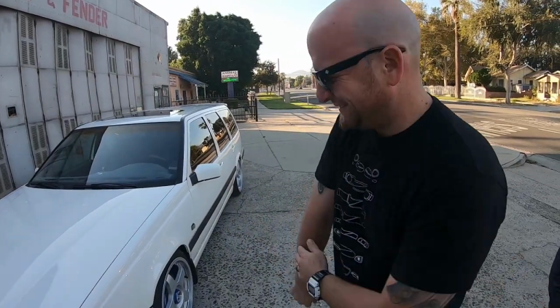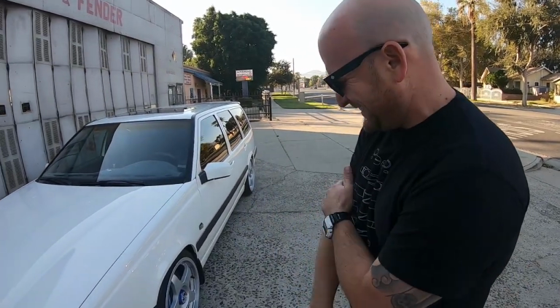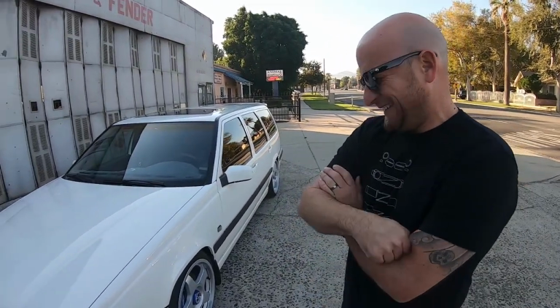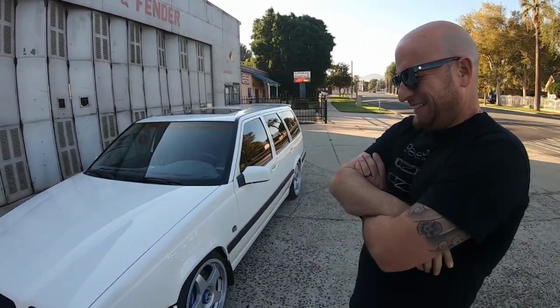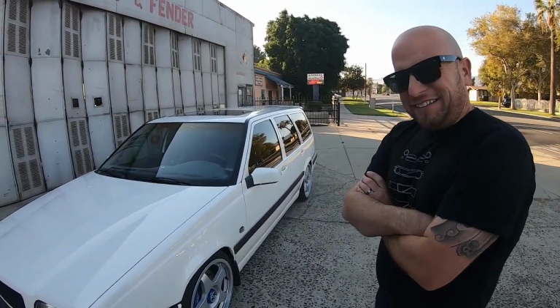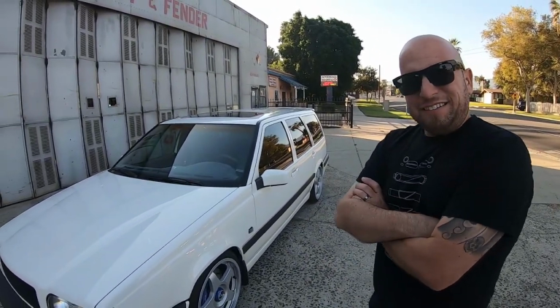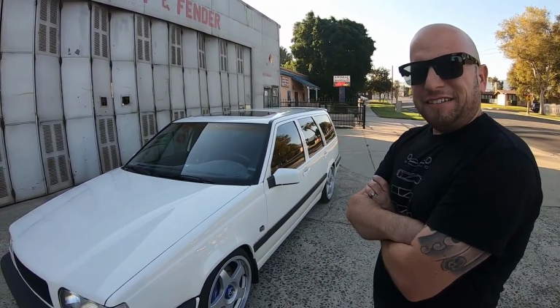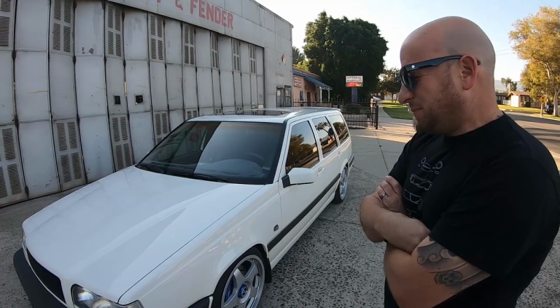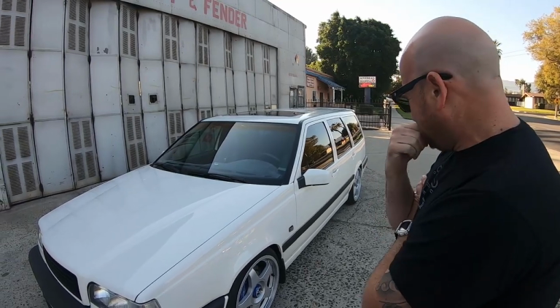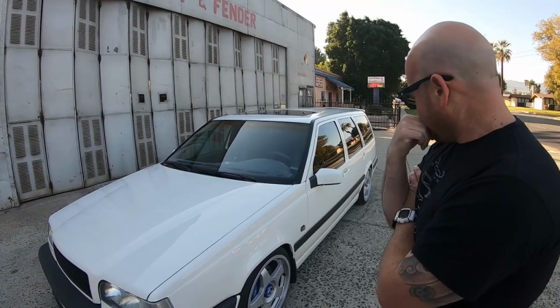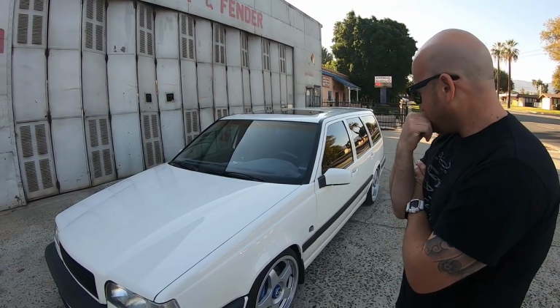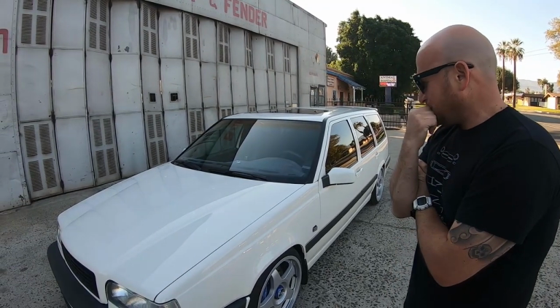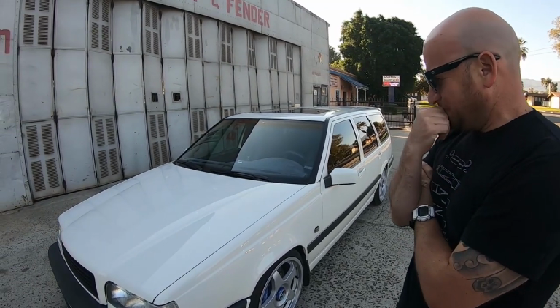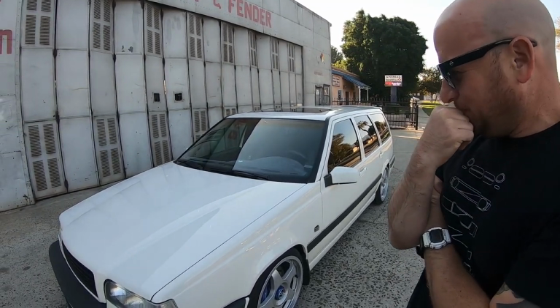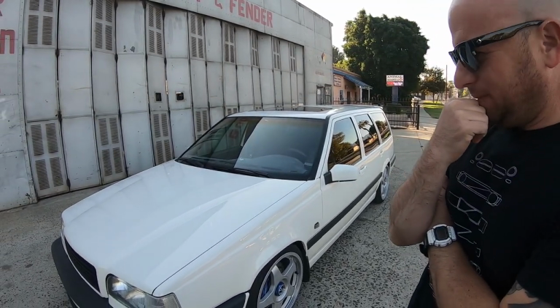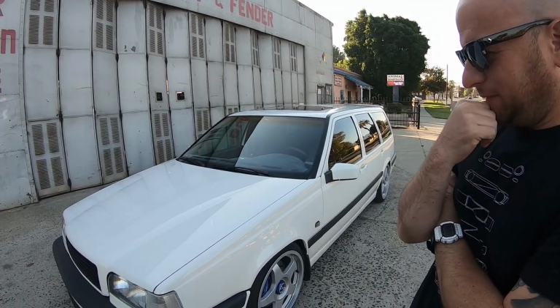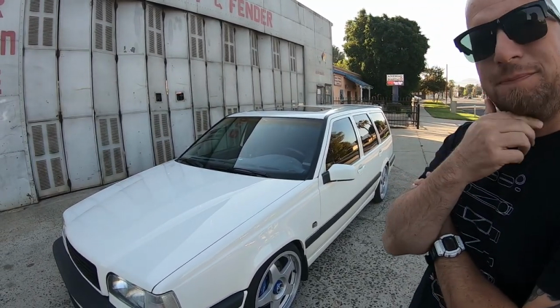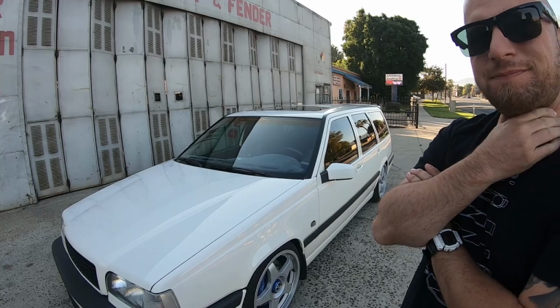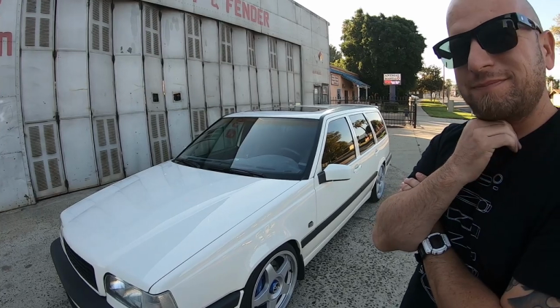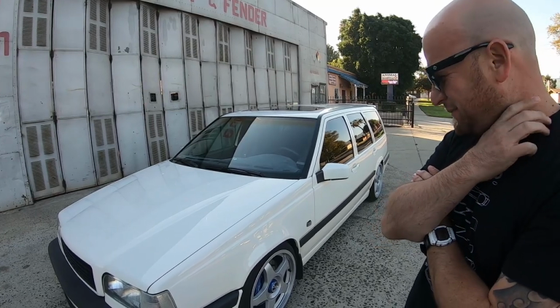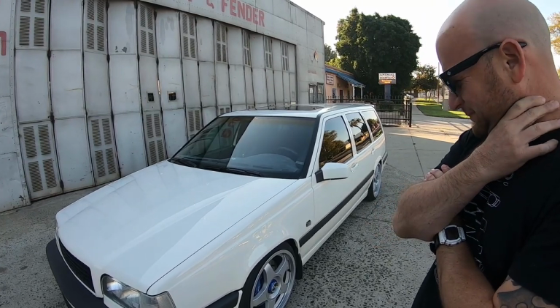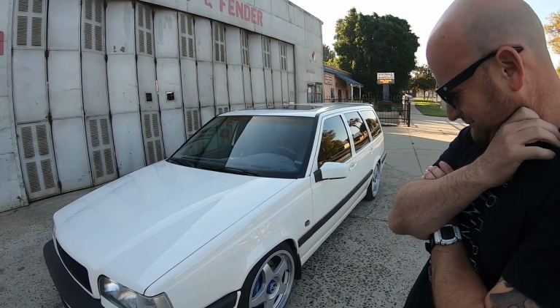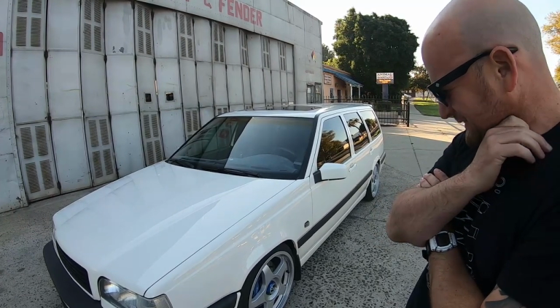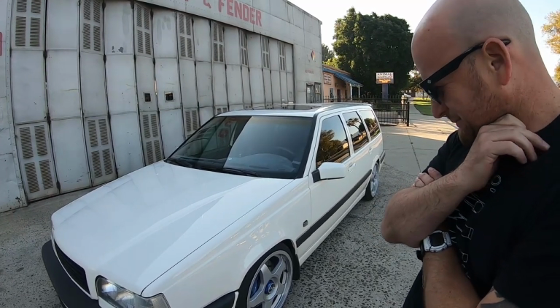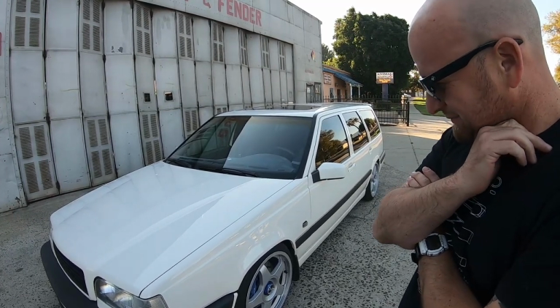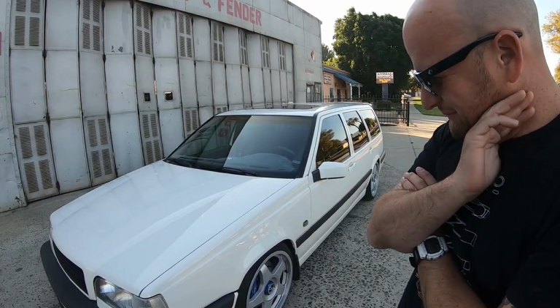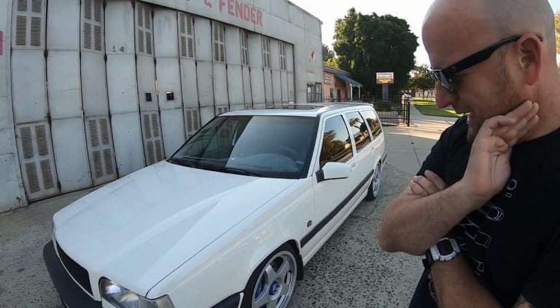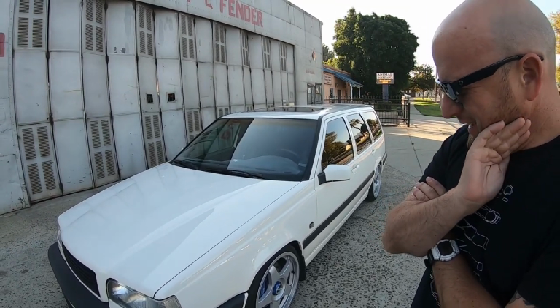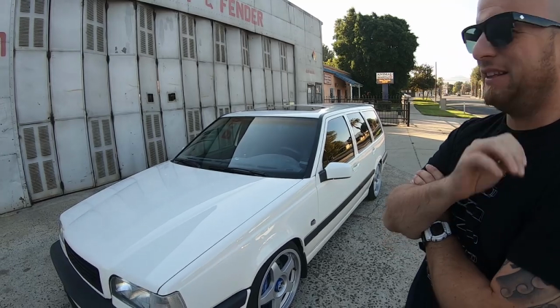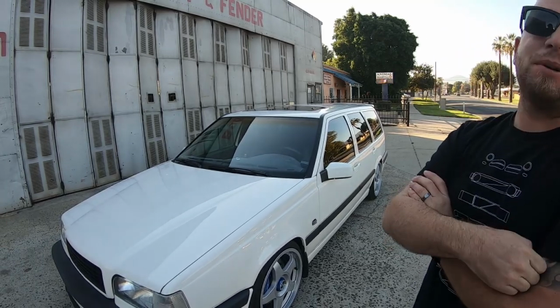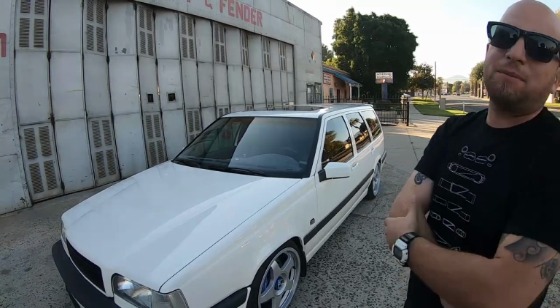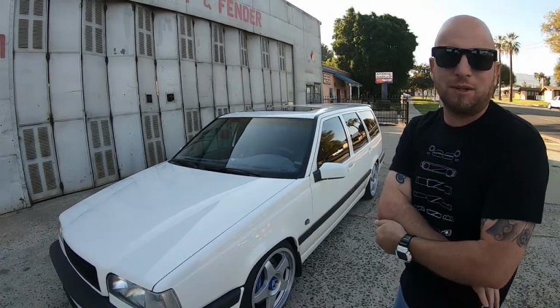Jacob, thank you so much — I really enjoyed learning about it. And the fact that it's a wagon, I know there are a lot of older and younger folks out there thinking 'hell yes.' Keep the wagon sport alive. Thank you so much, appreciate your time.